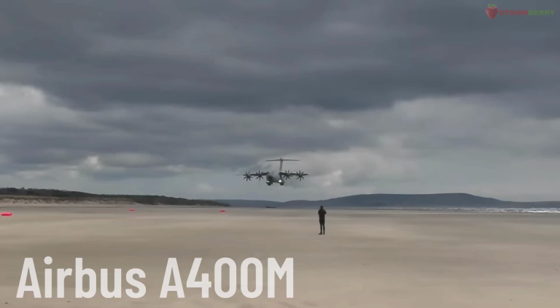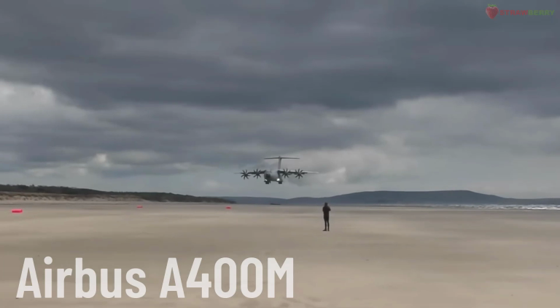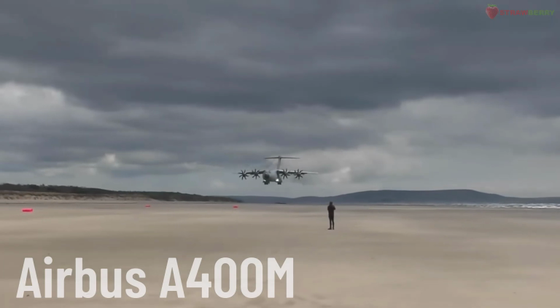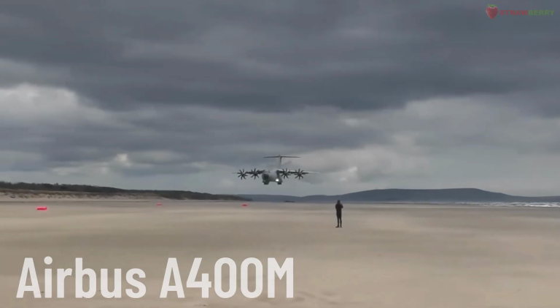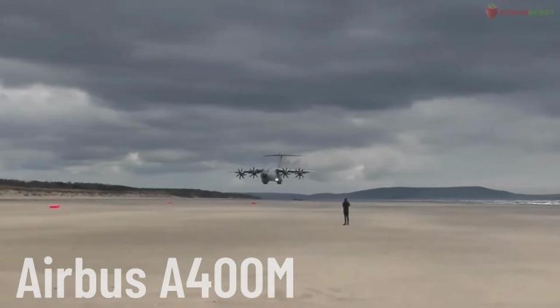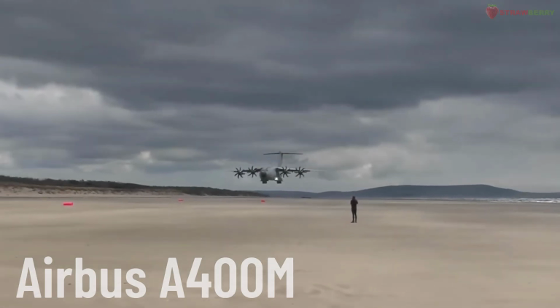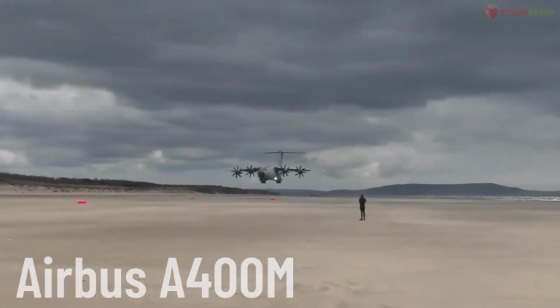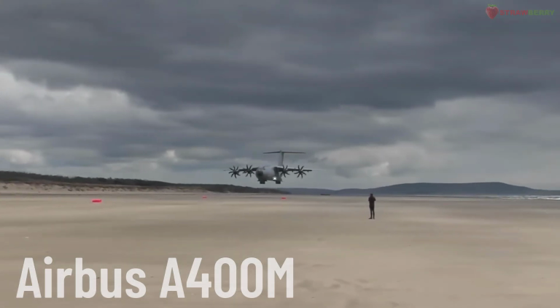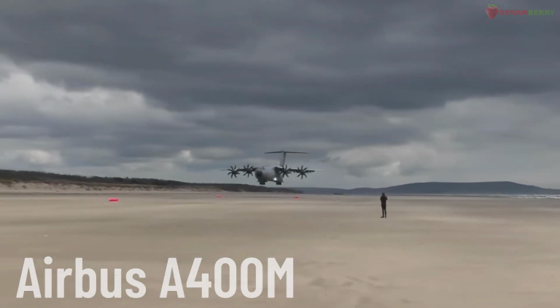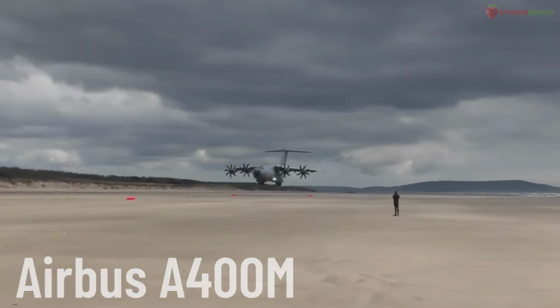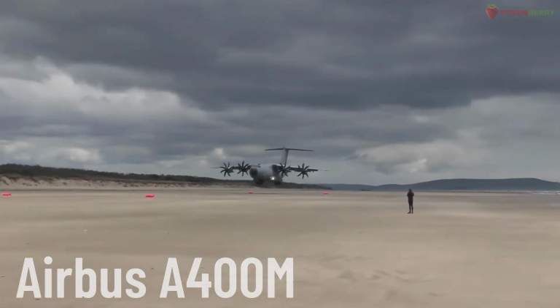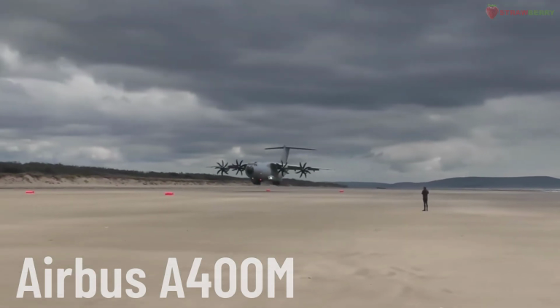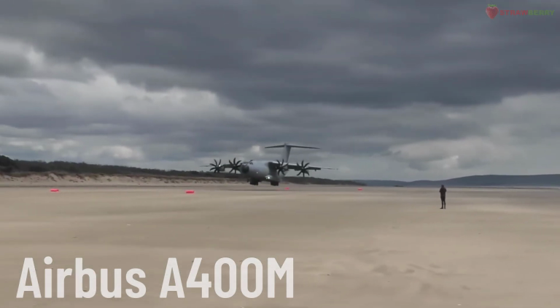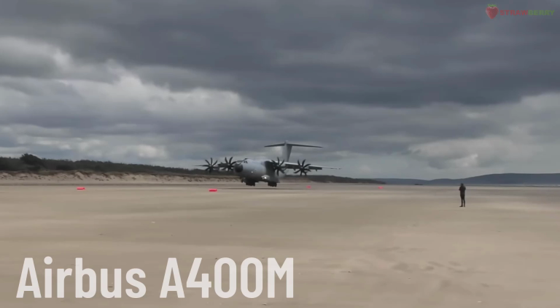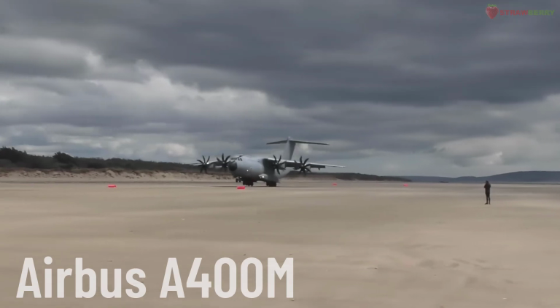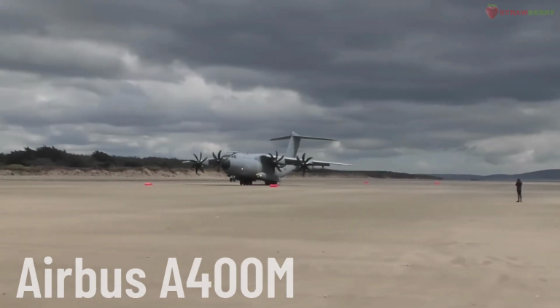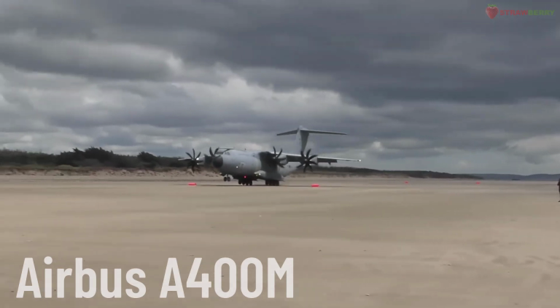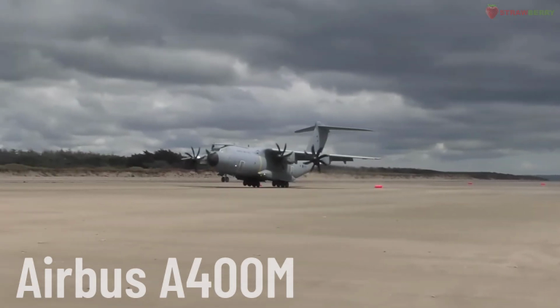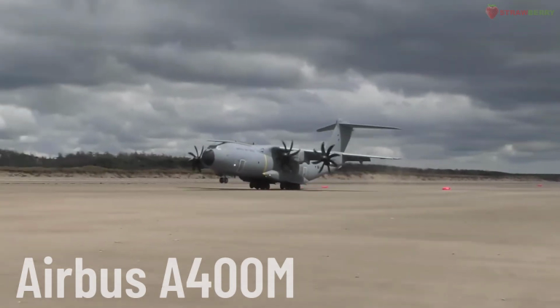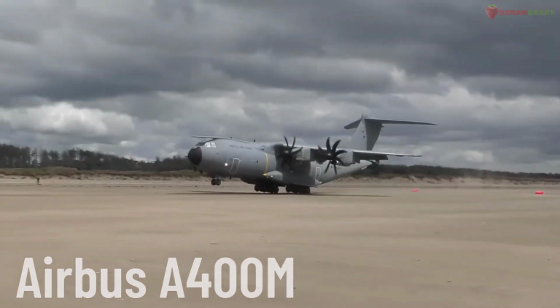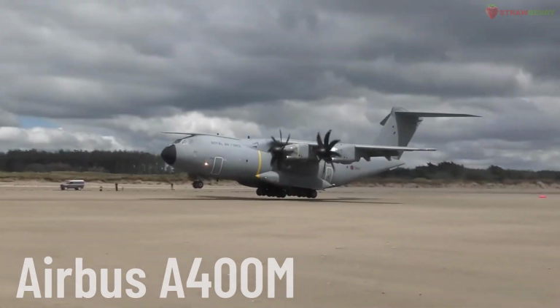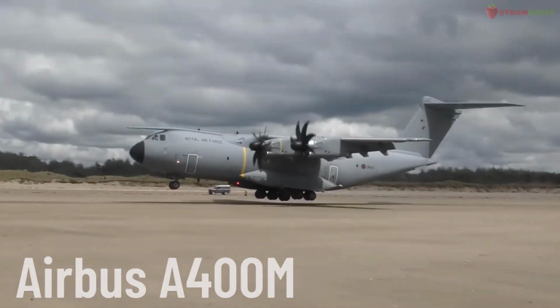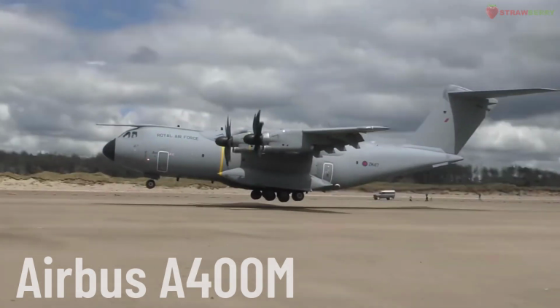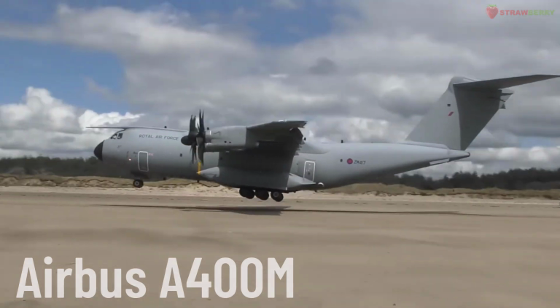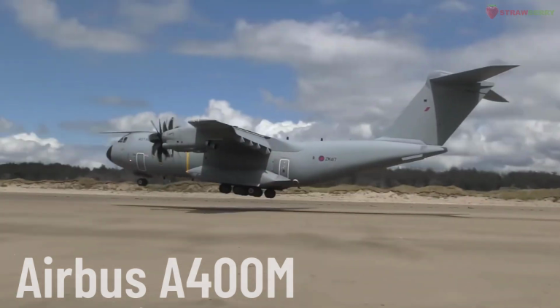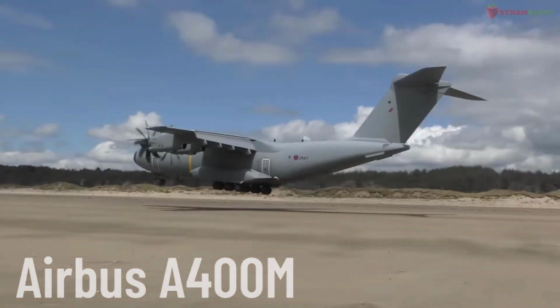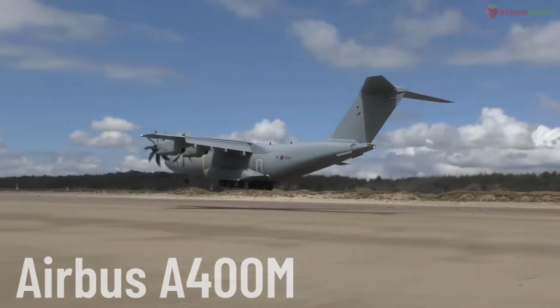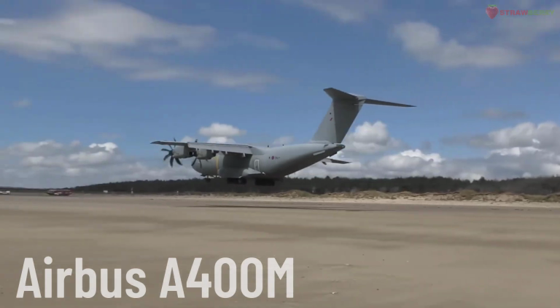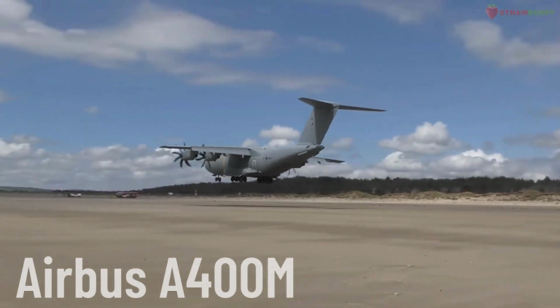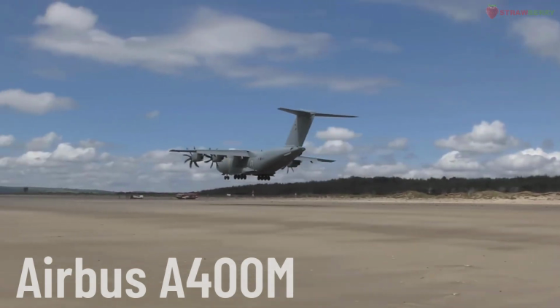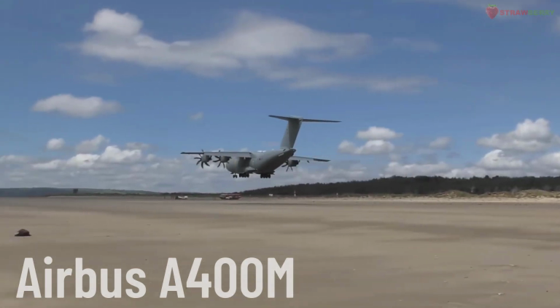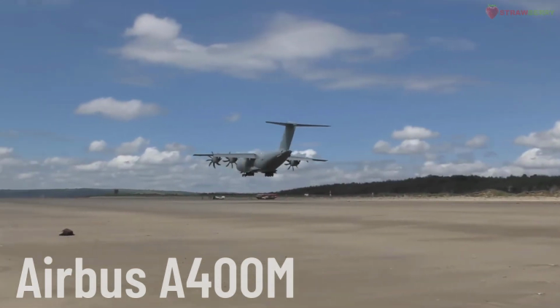A400M Atlas. A military transport aircraft produced by Airbus Military. The A400M was designed to fulfill a variety of transport roles, from troop and cargo transport to humanitarian relief missions, with the capability to fly long distances and take off on short airstrips.